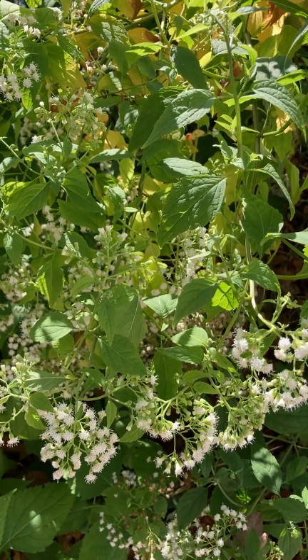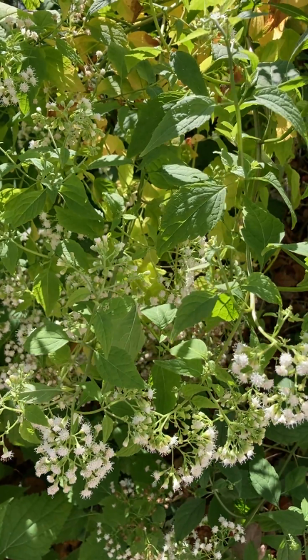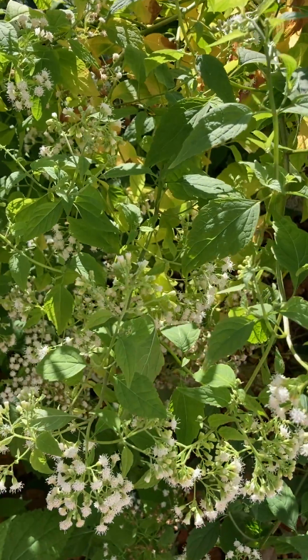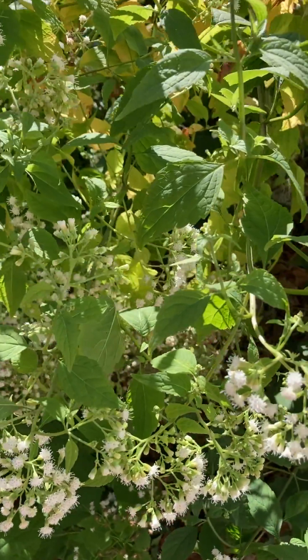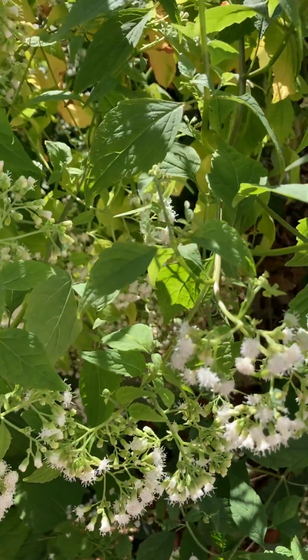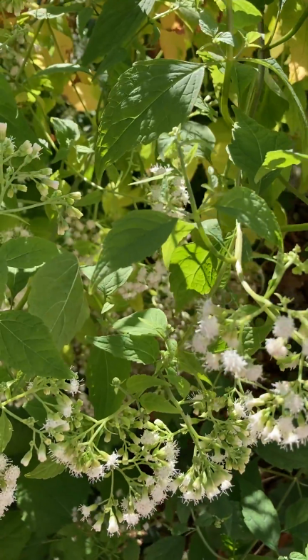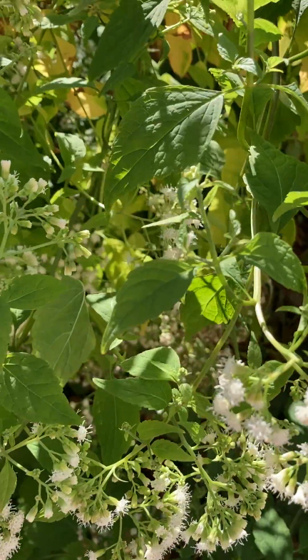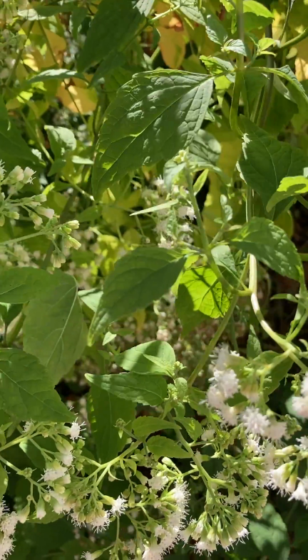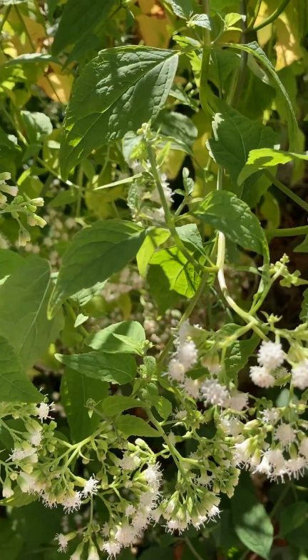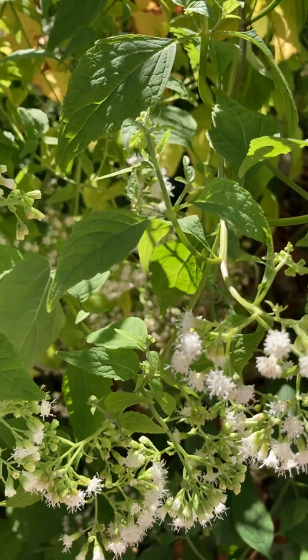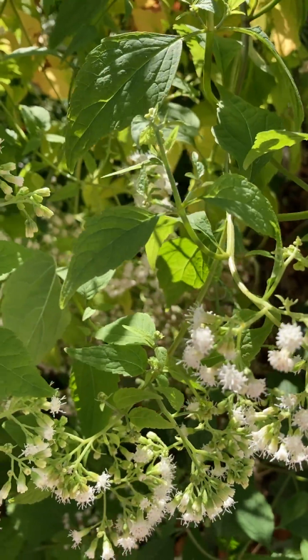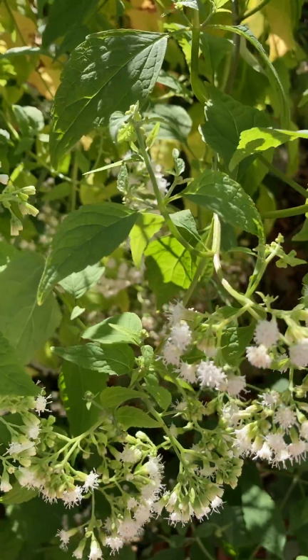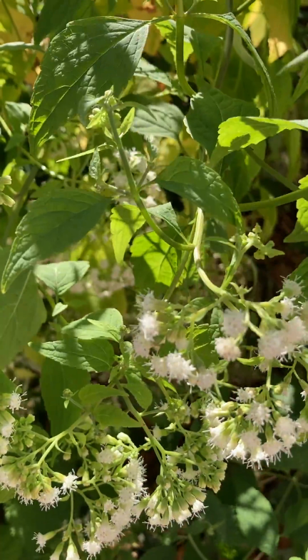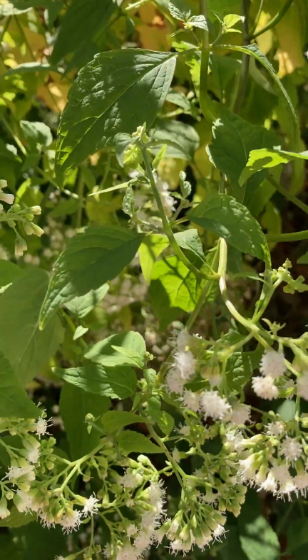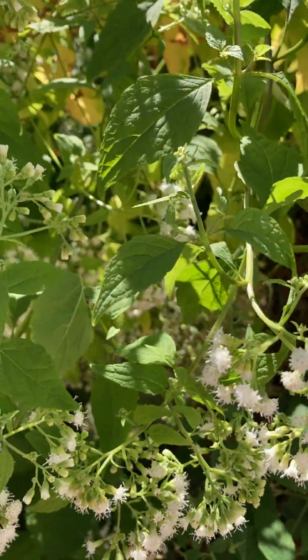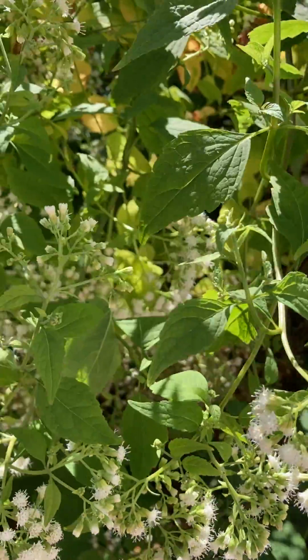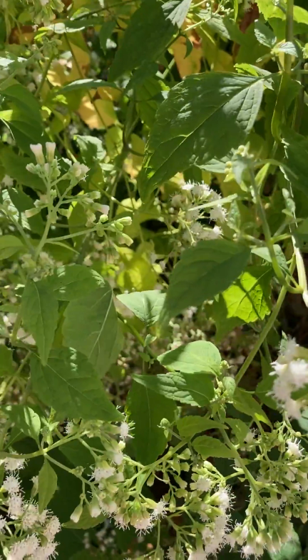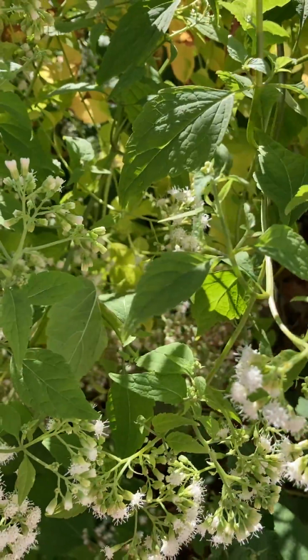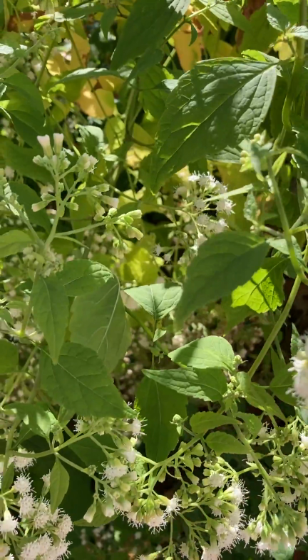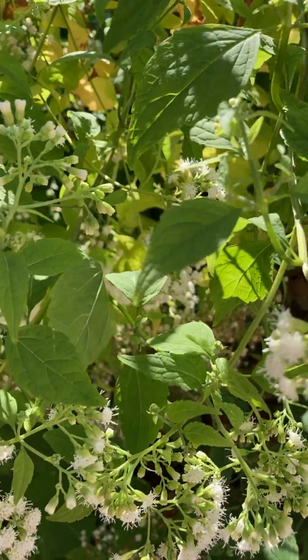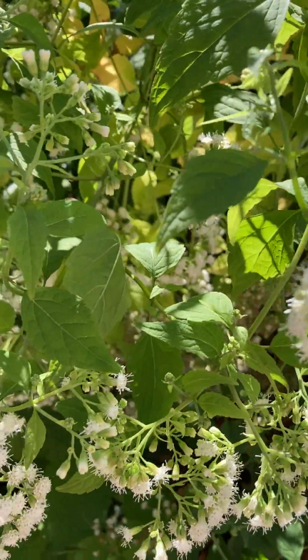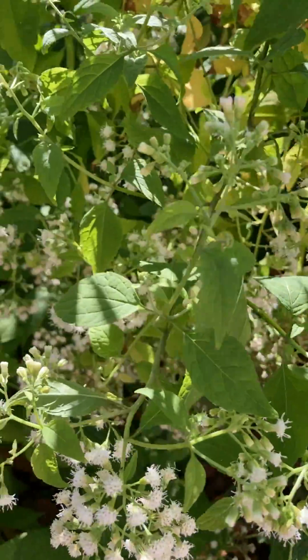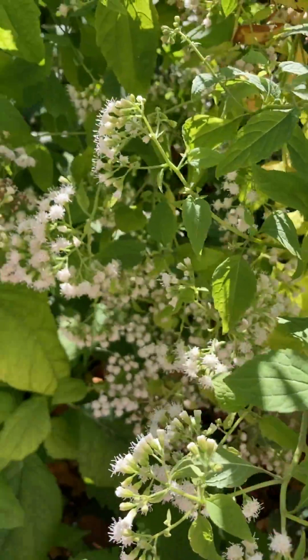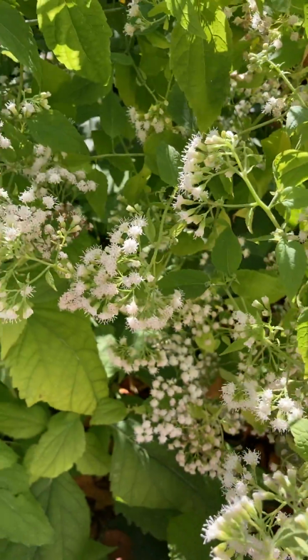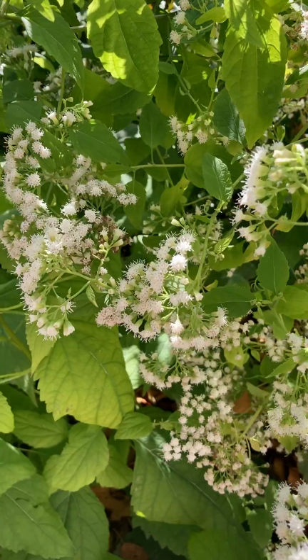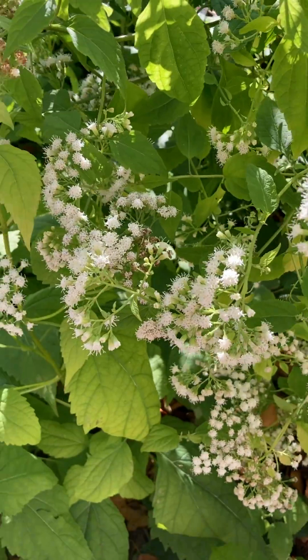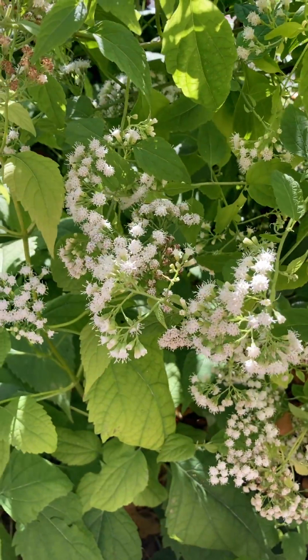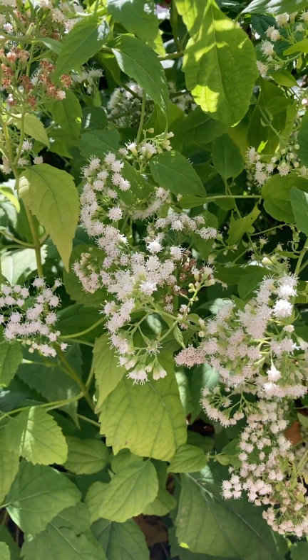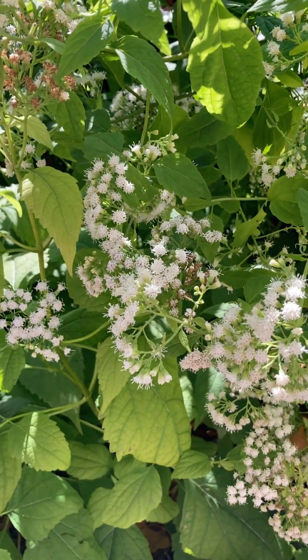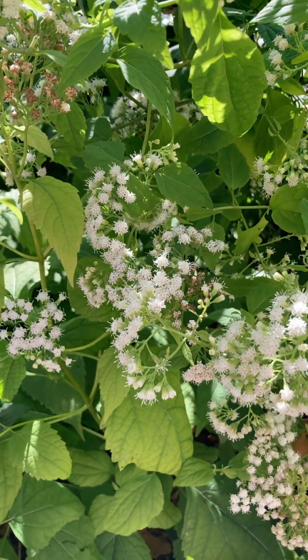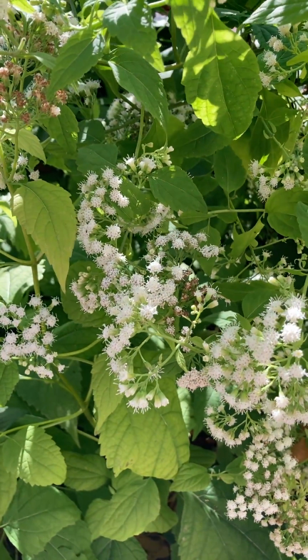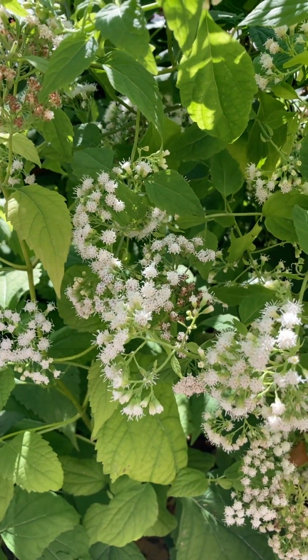Hey gardening friends. Today we're going to do a plant spotlight on white snake root. Ageratina altissima is the Latin name. This is a native plant, native to the northeast.